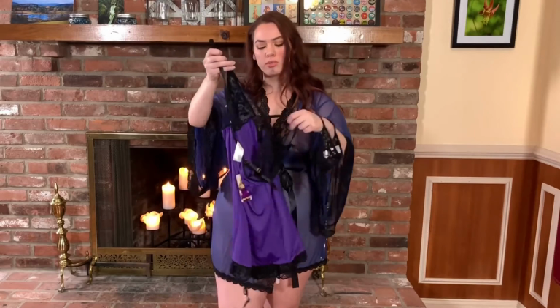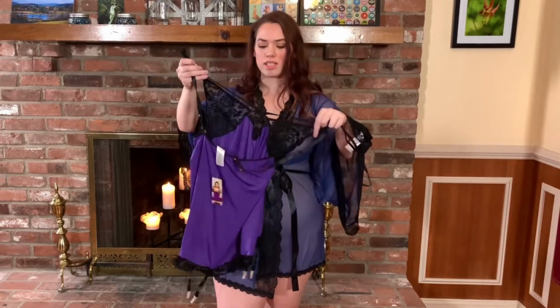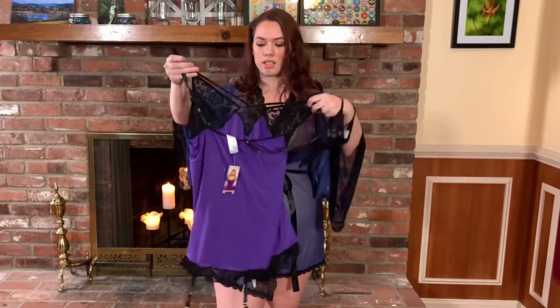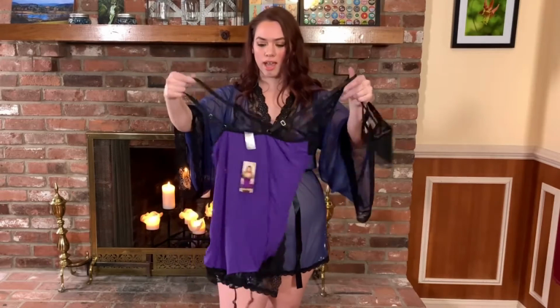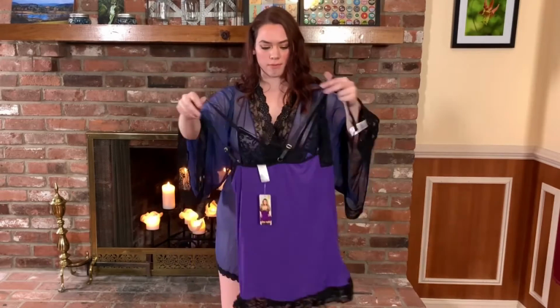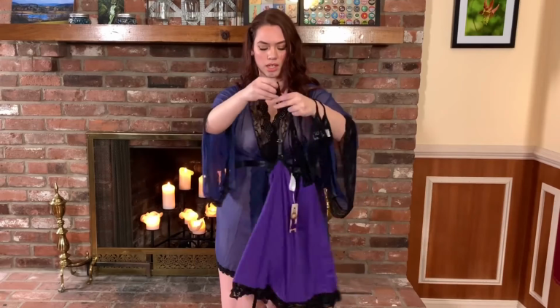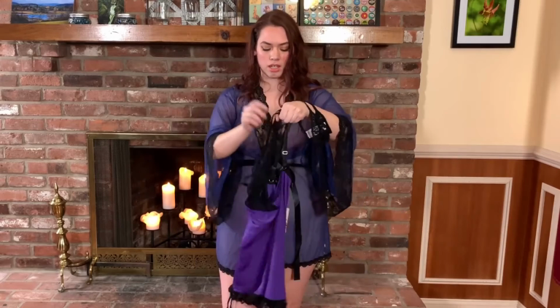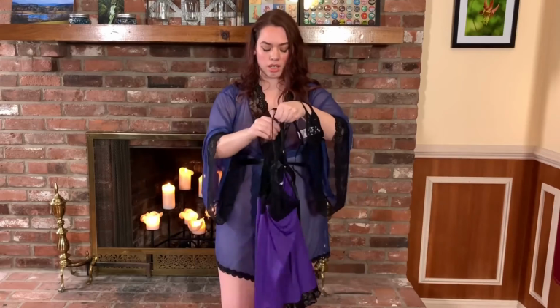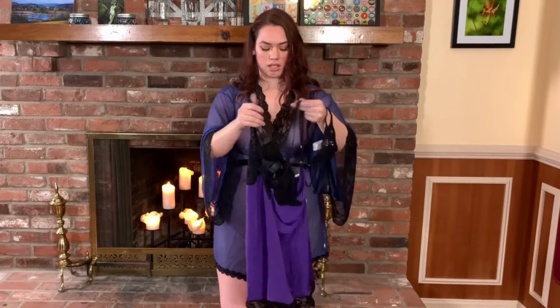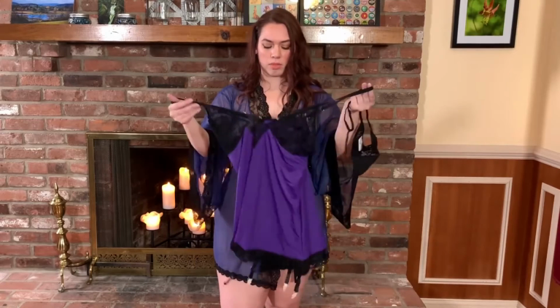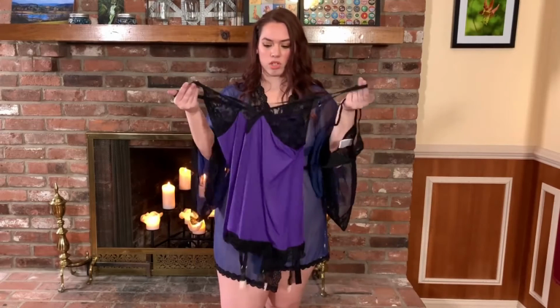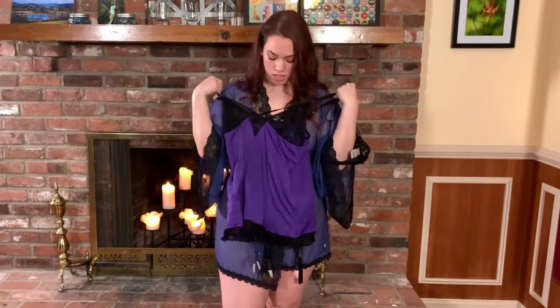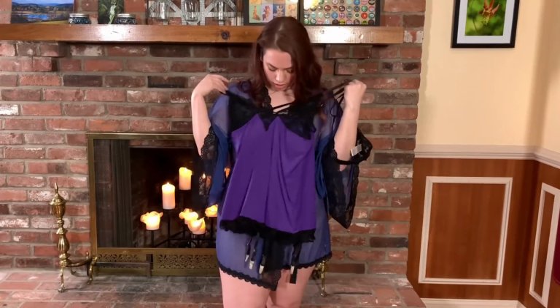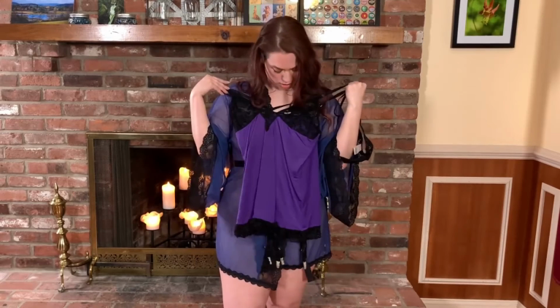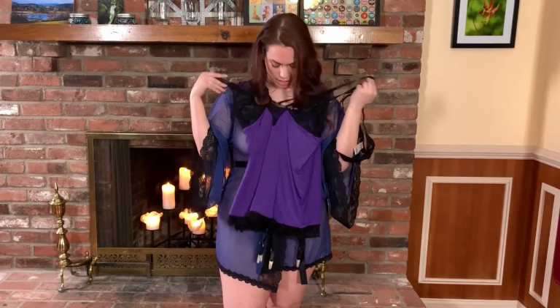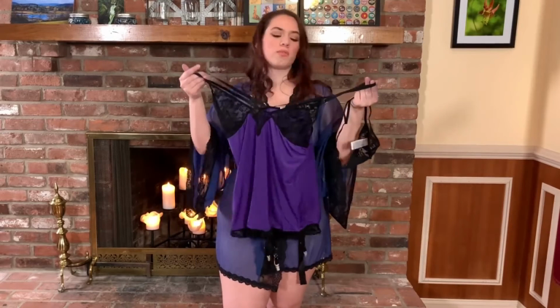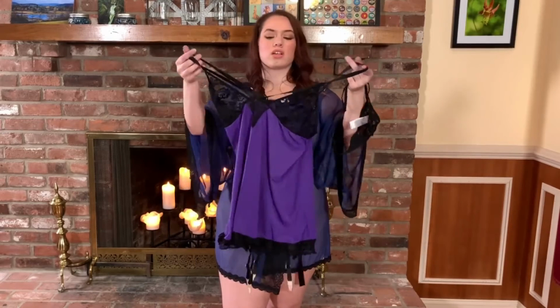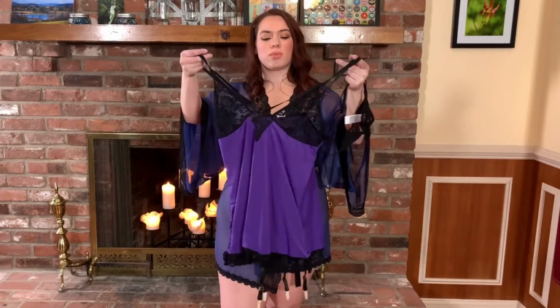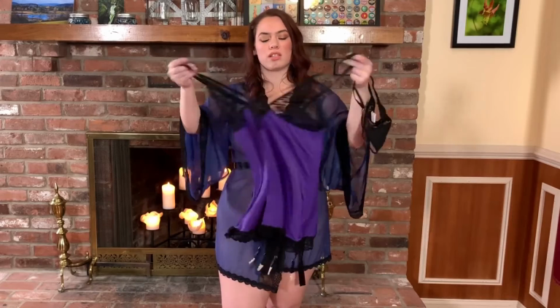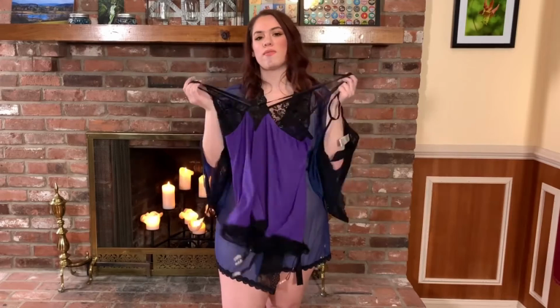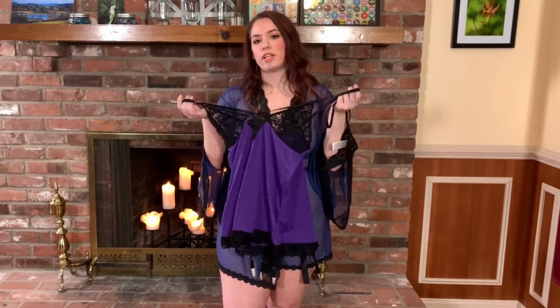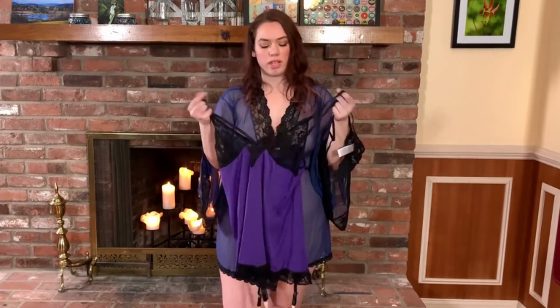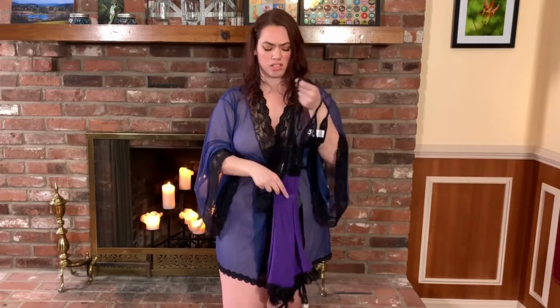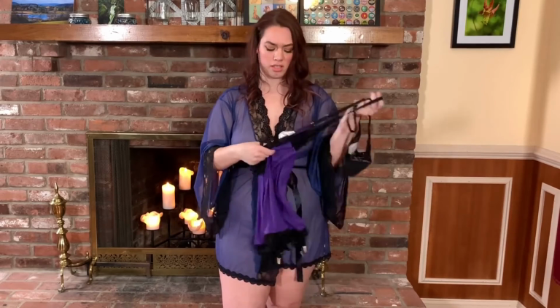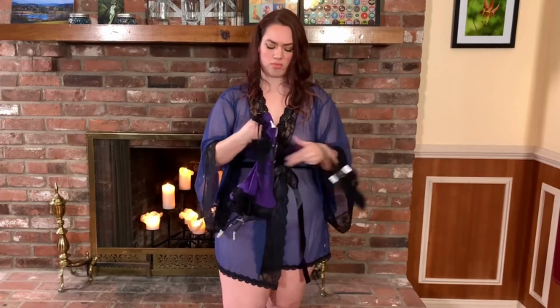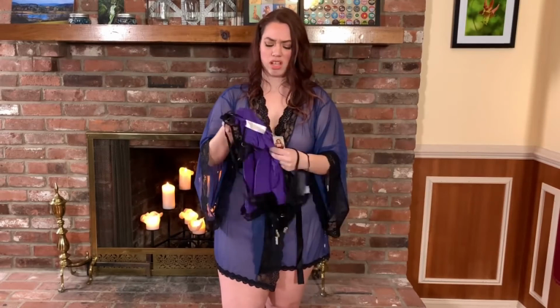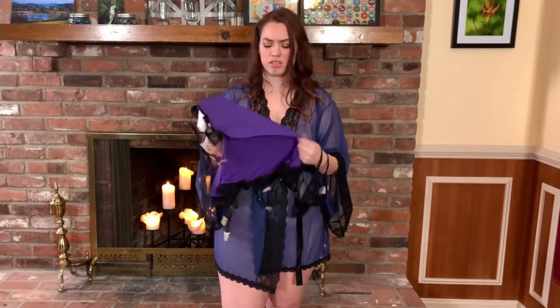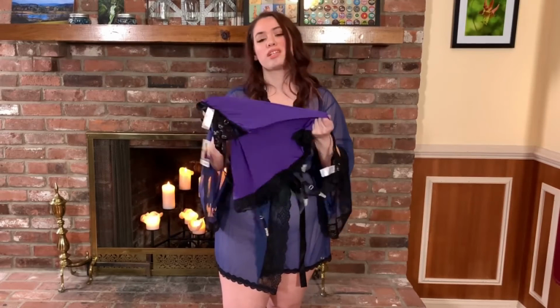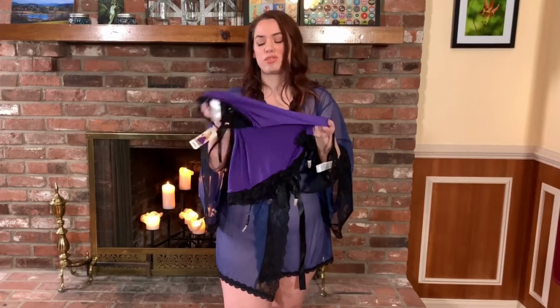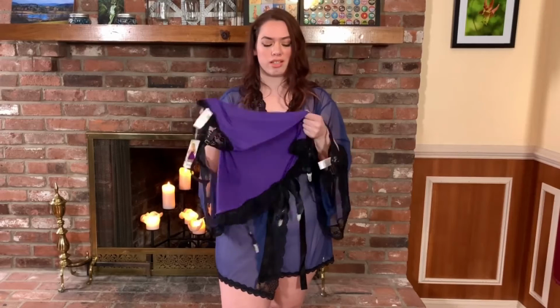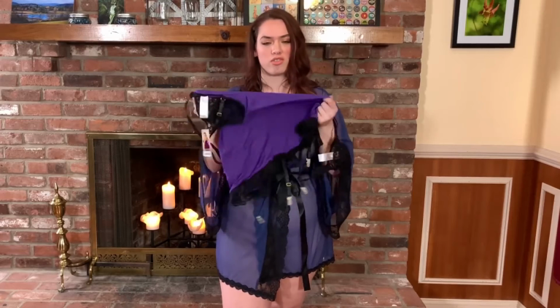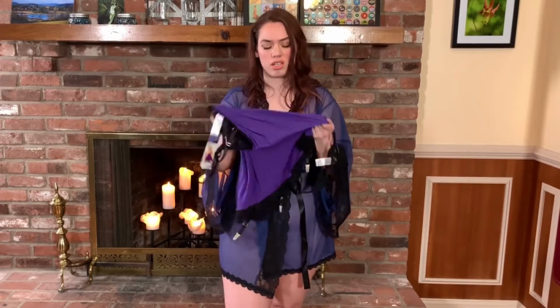So you can wear some sexy thigh highs if you want, and the purple is gorgeous. I just love the way it looks with the black lace. It looks very, very cute, and it's soft — it's really soft. I like how stretchy it is.